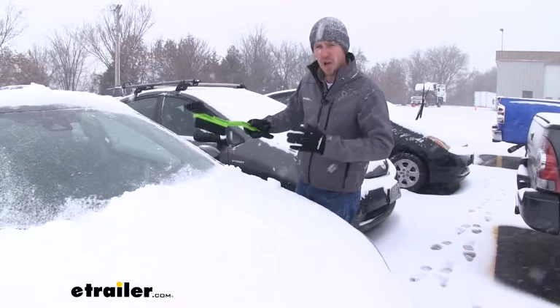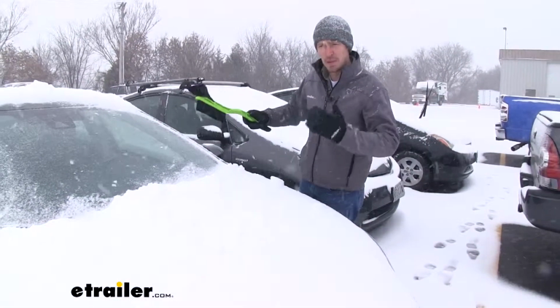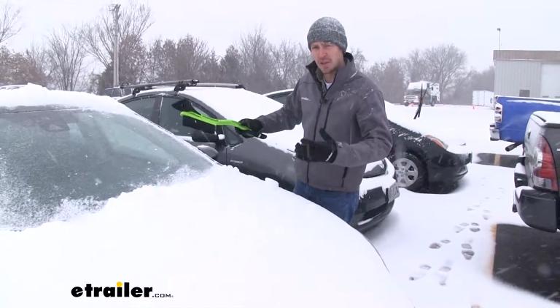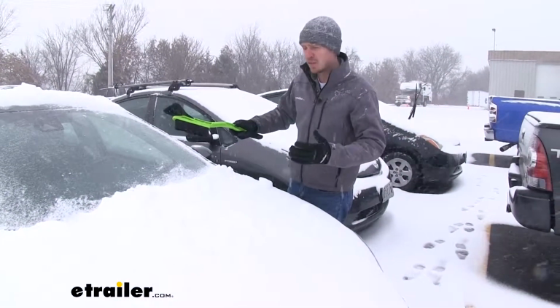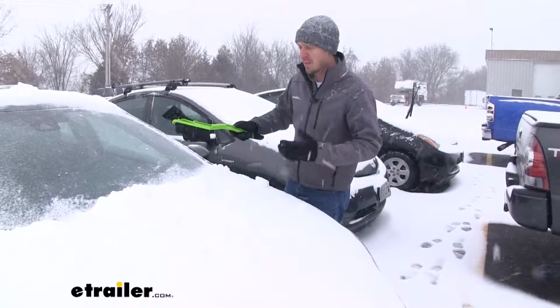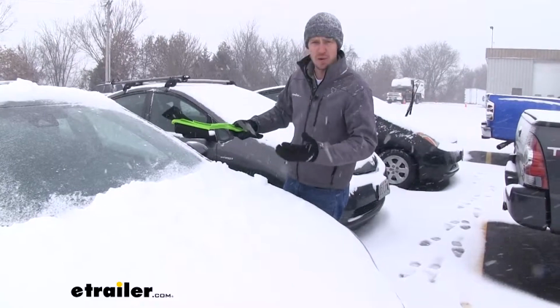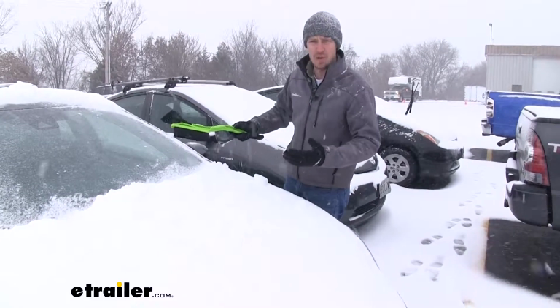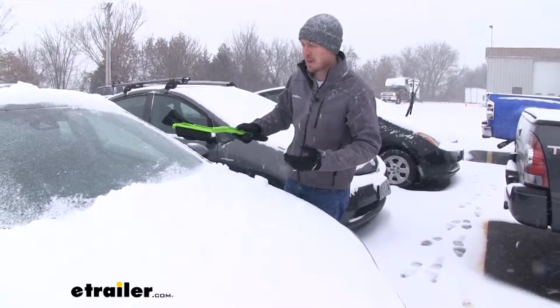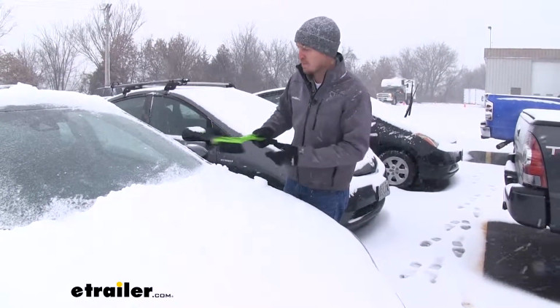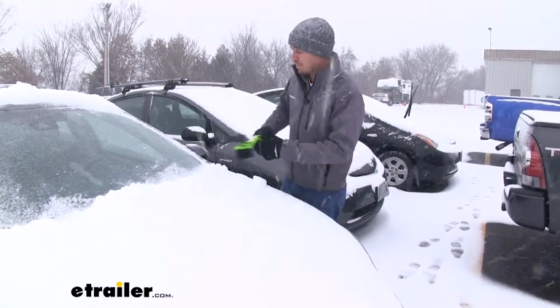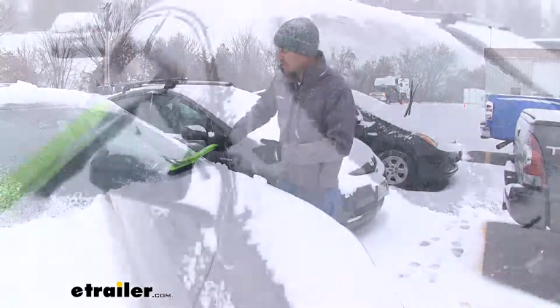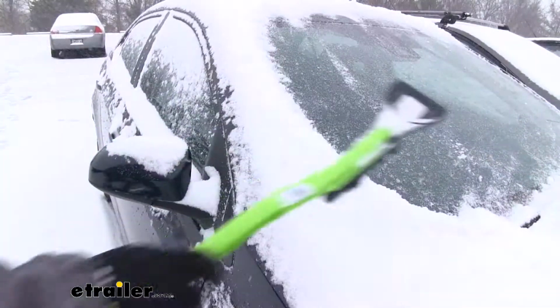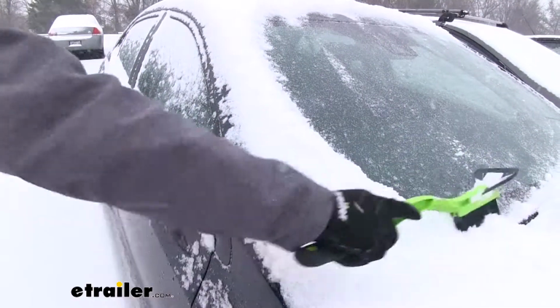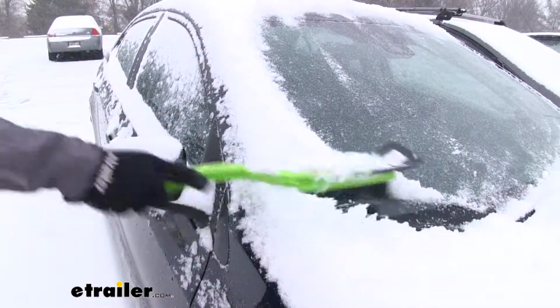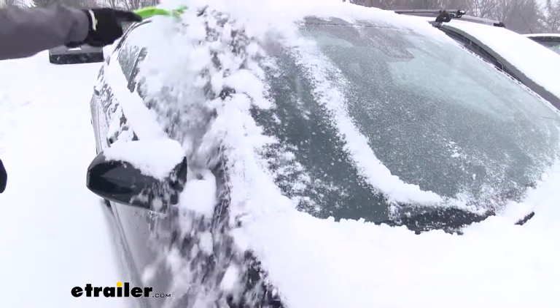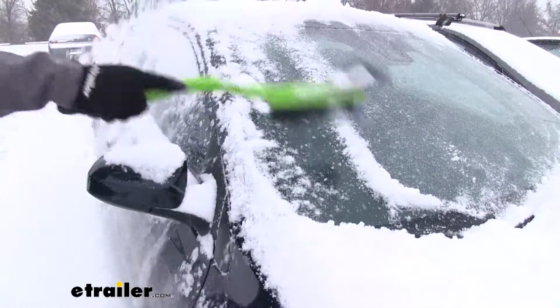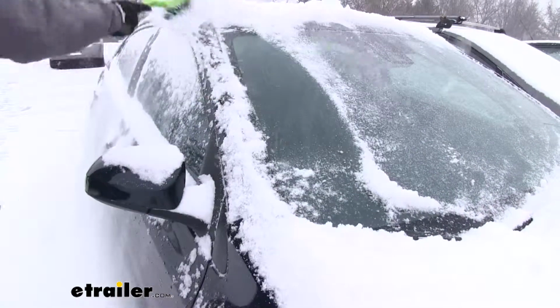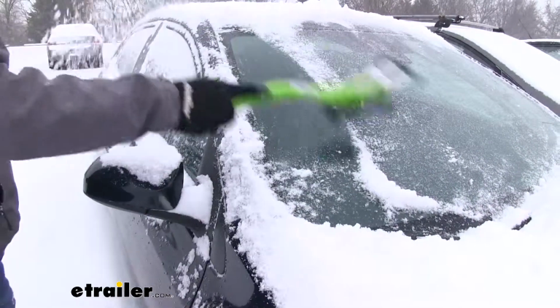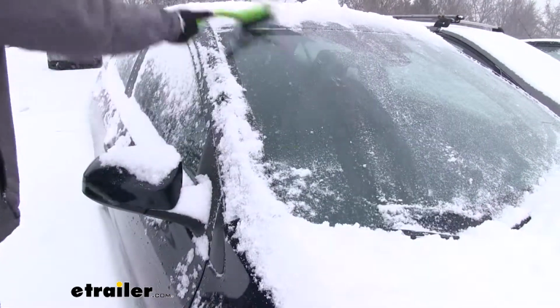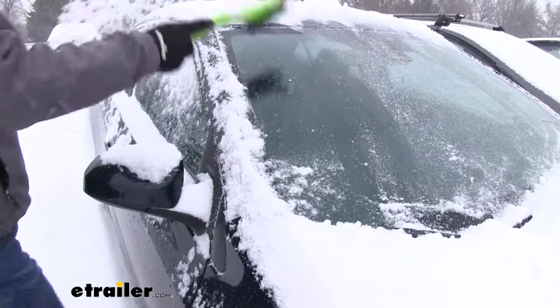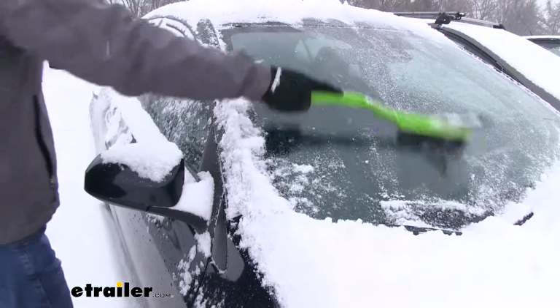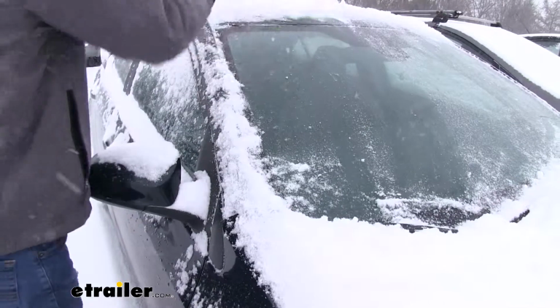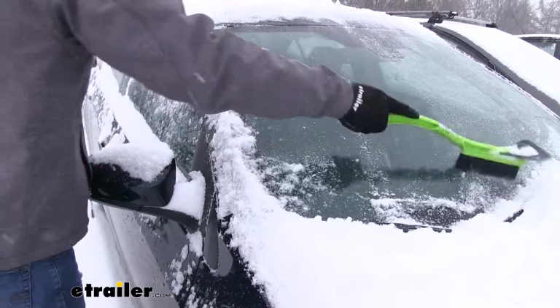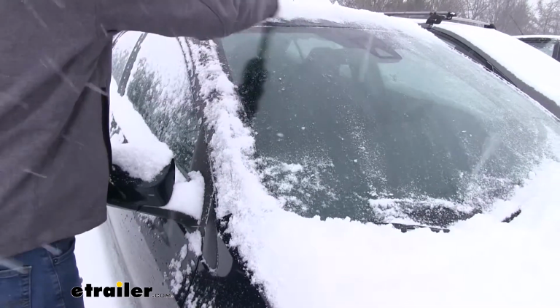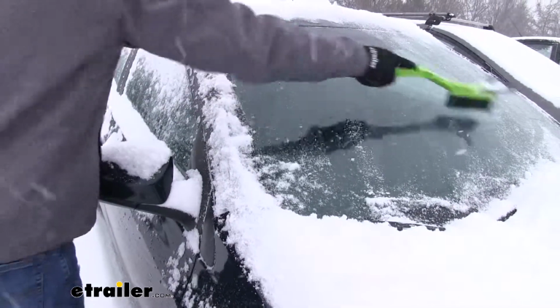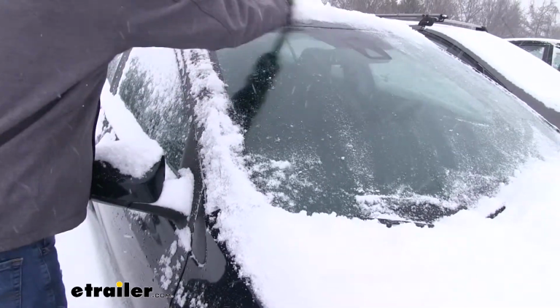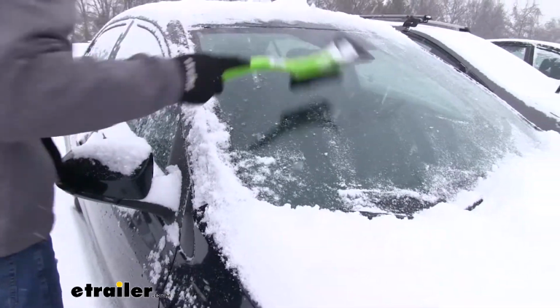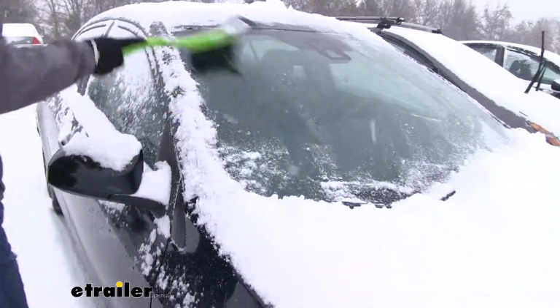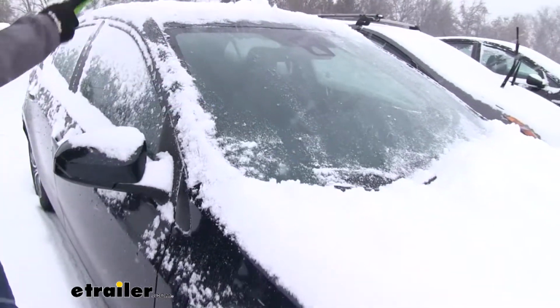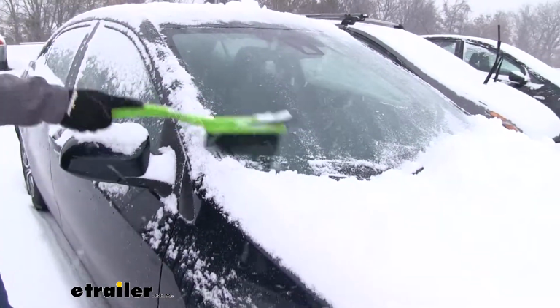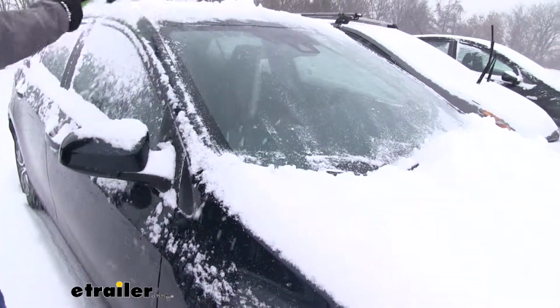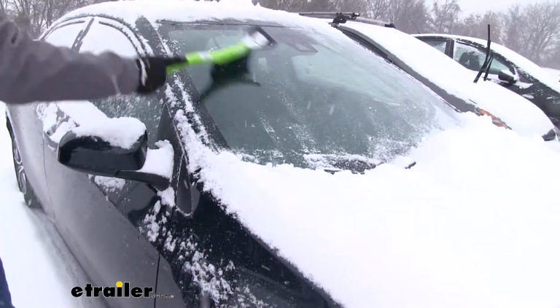I know a lot of people think that they can do that, but I would not recommend it. But once all the snow is off of our windshield, that's going to complete our look at the Hopkins Ice Hammer Ice Scraper with Brush.